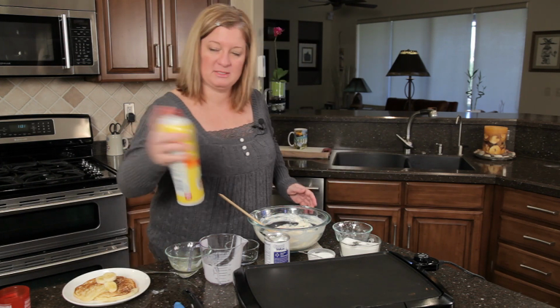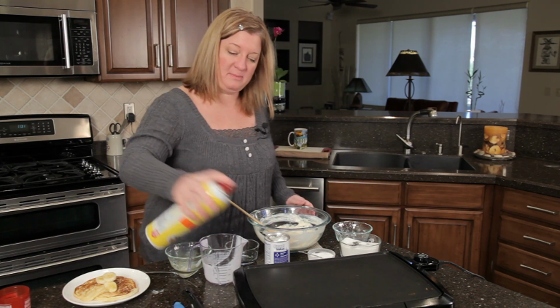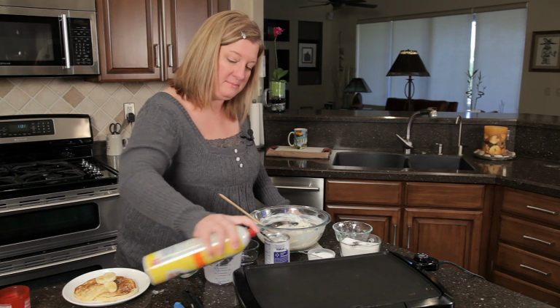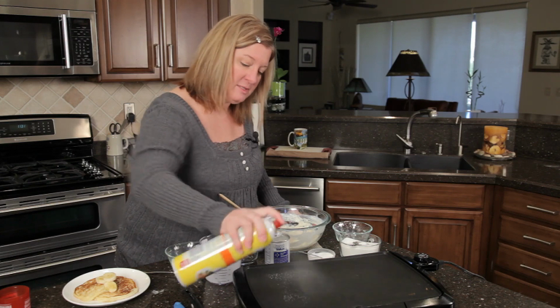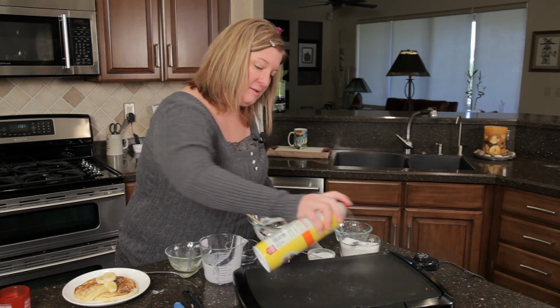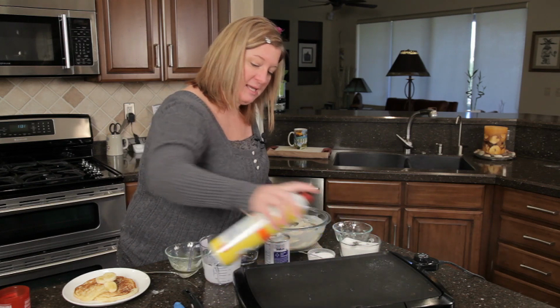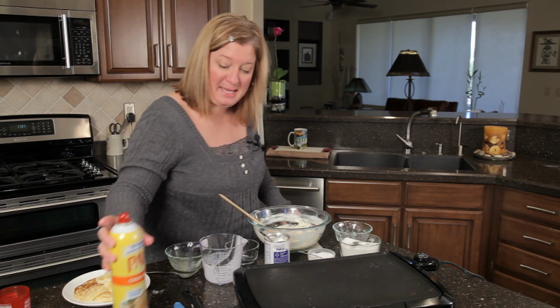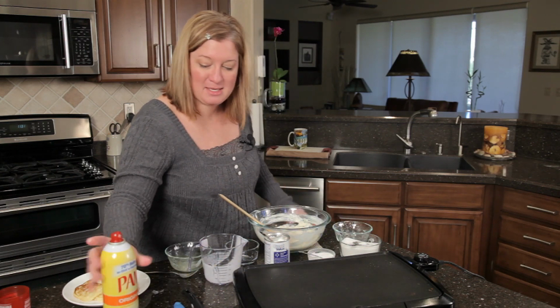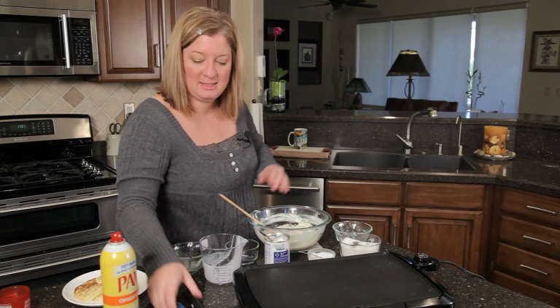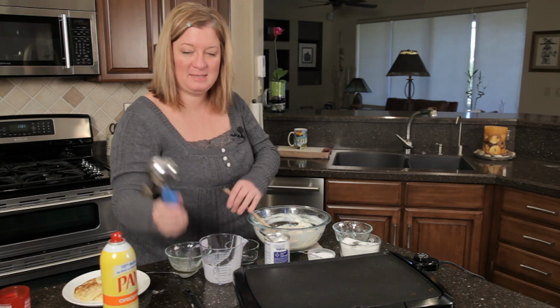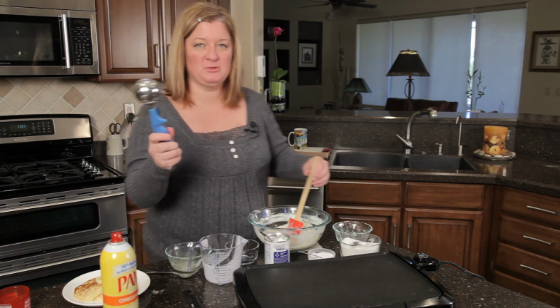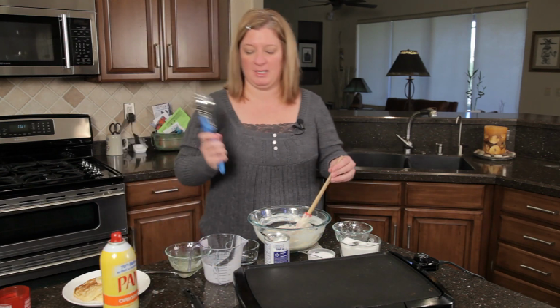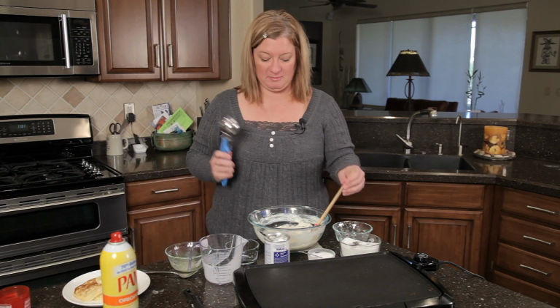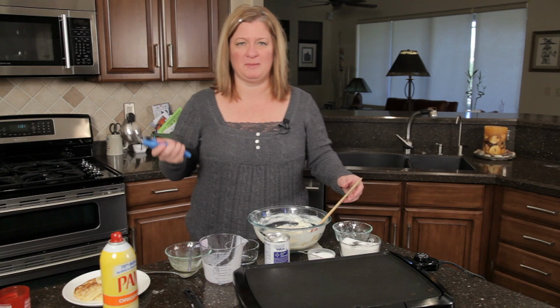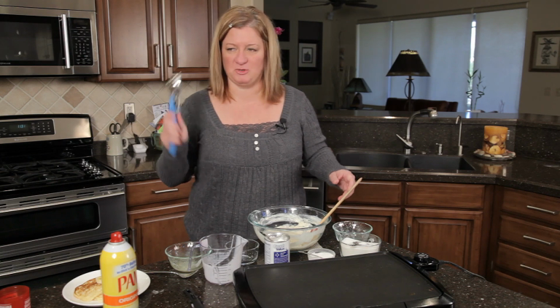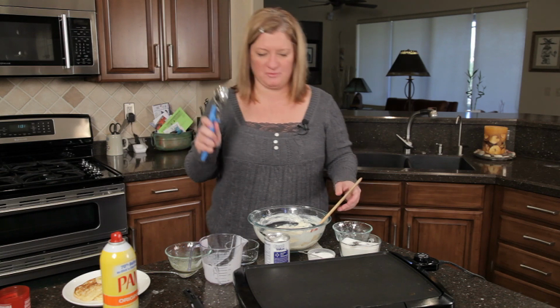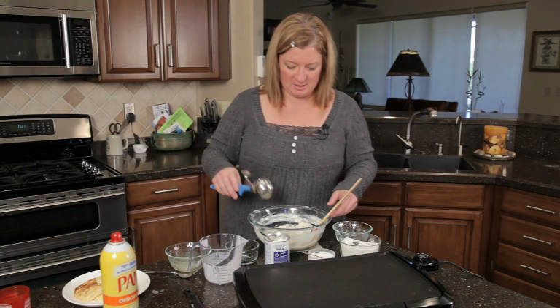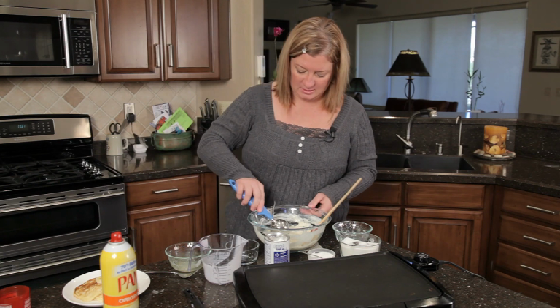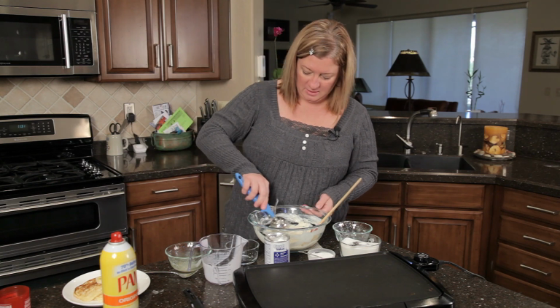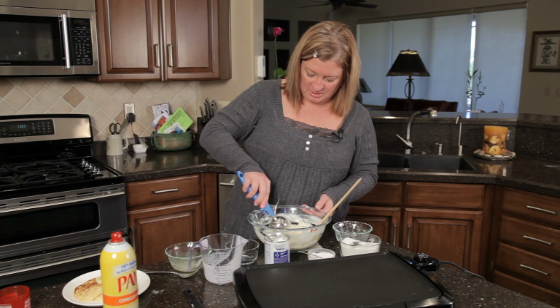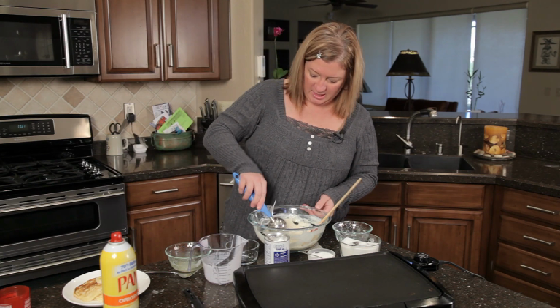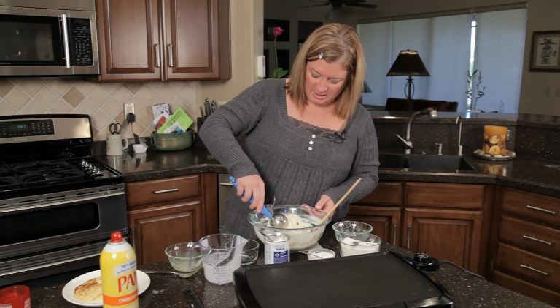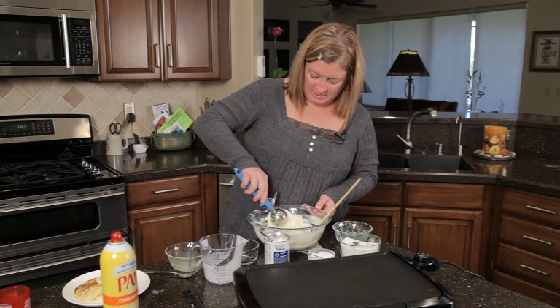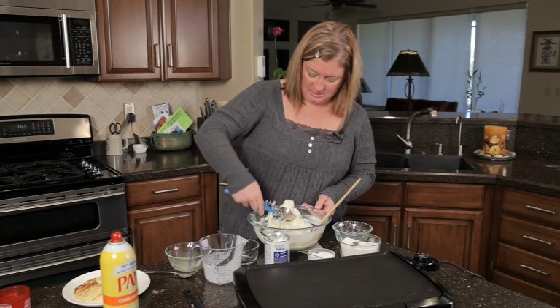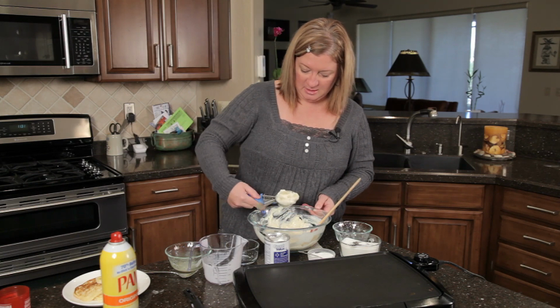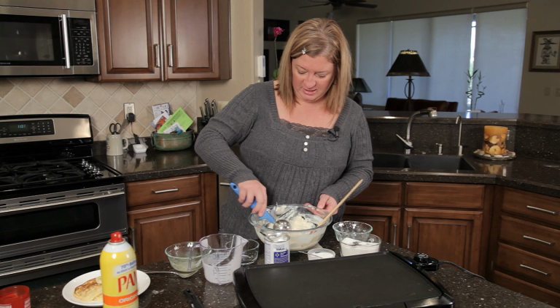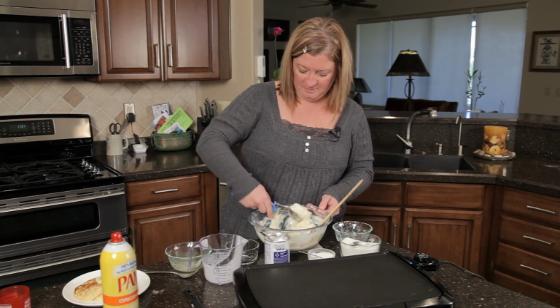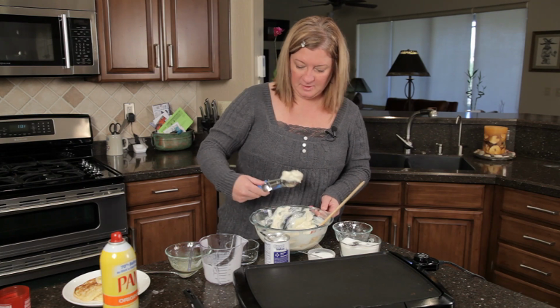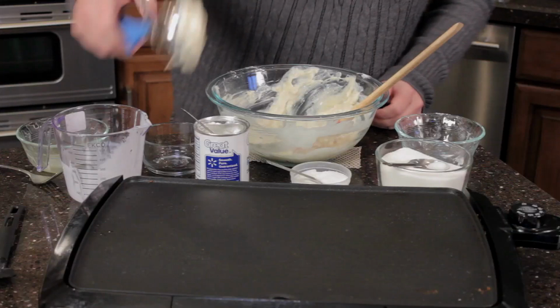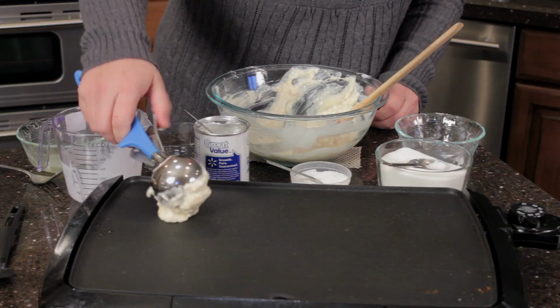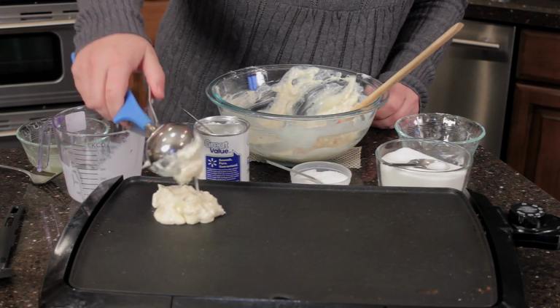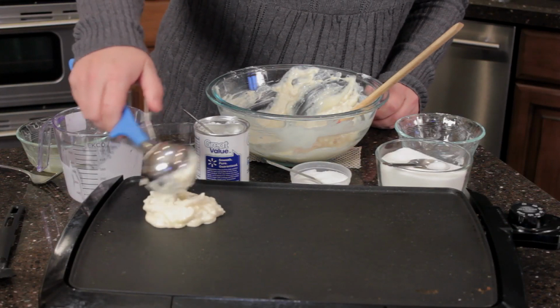Let me spray the pan with Pam. Then I'm going to use my cupcake scoop — I use this for so many different things. I'm just going to go ahead and take this, fill it up, and then just kind of plop it right on there.